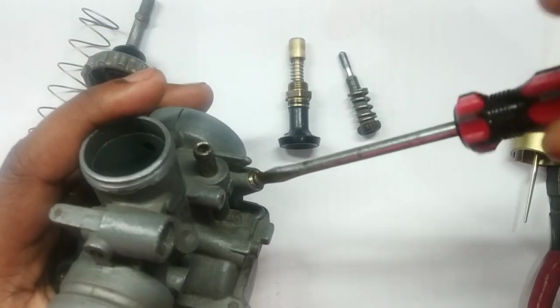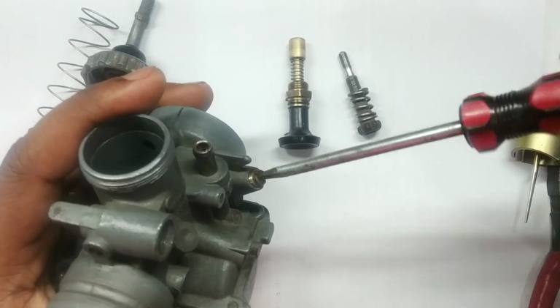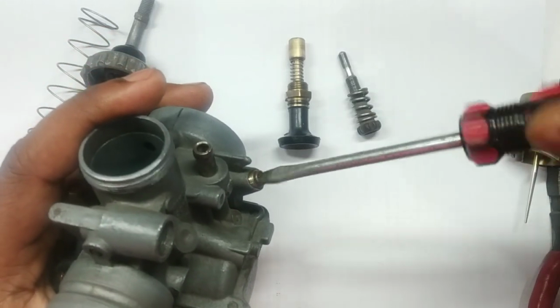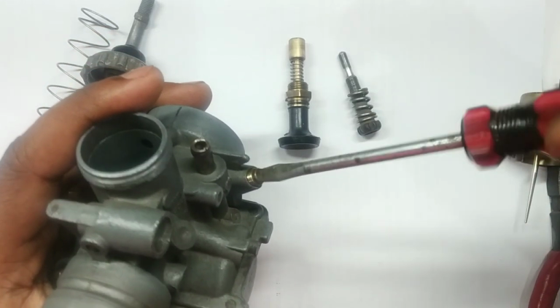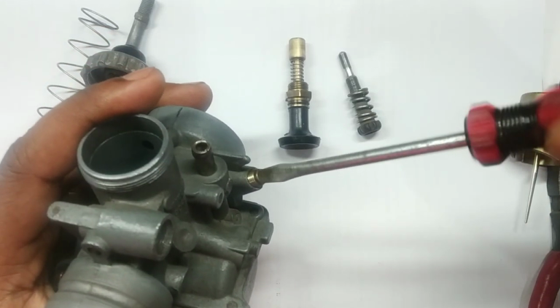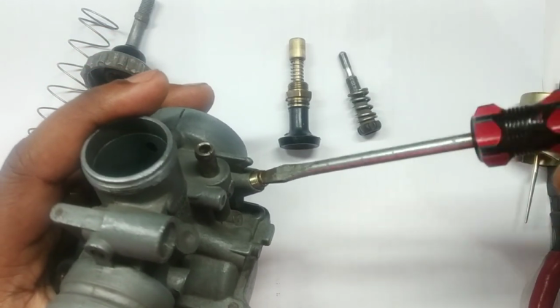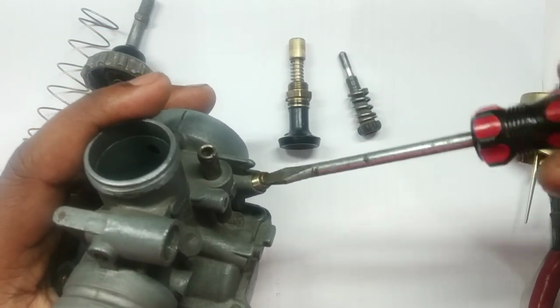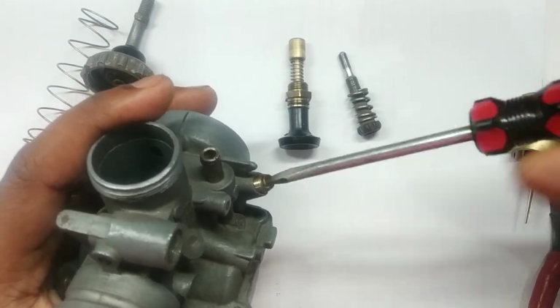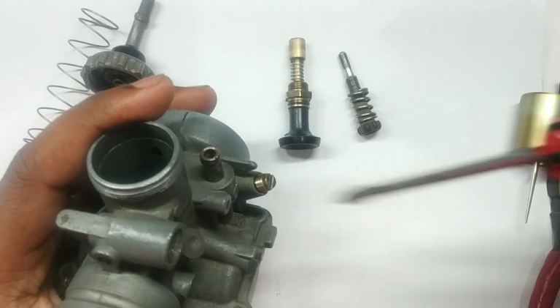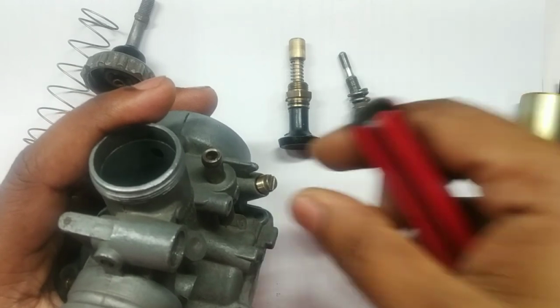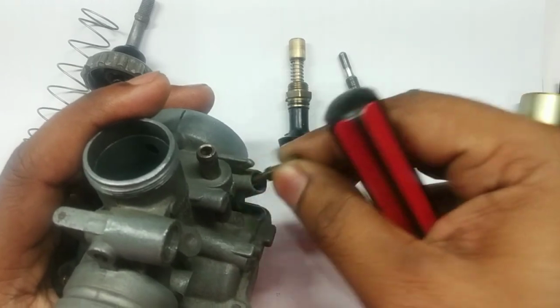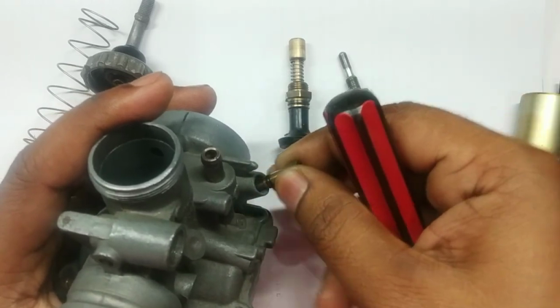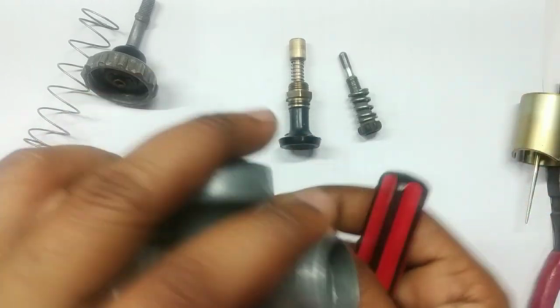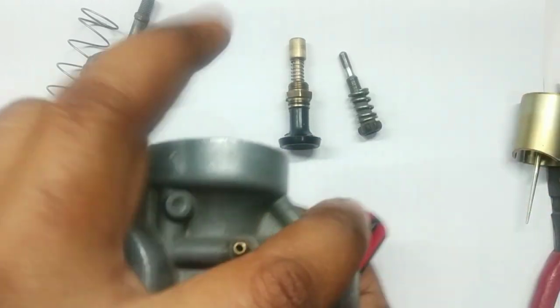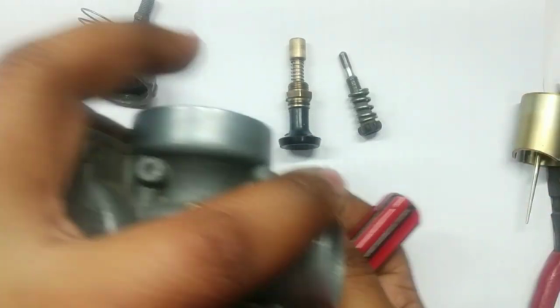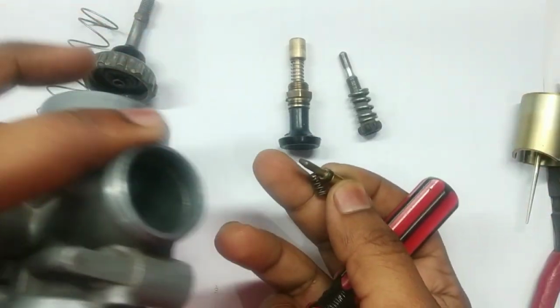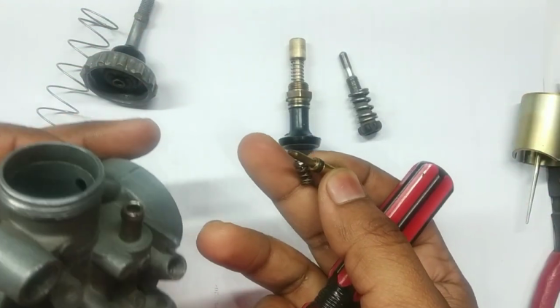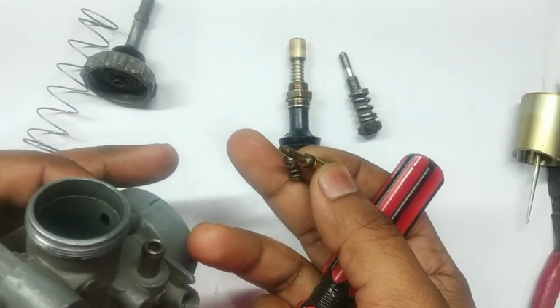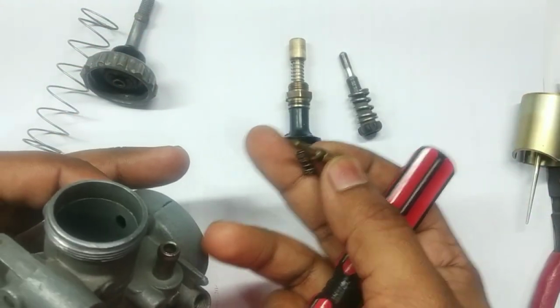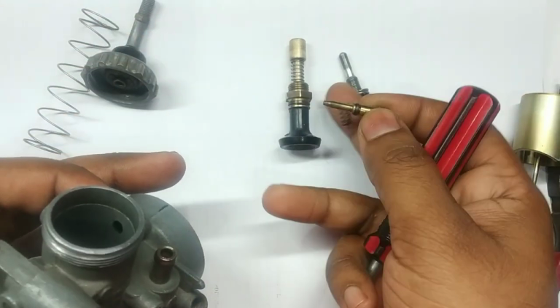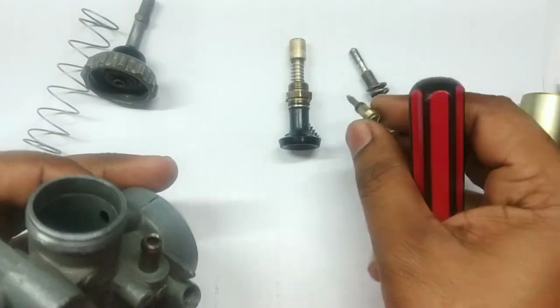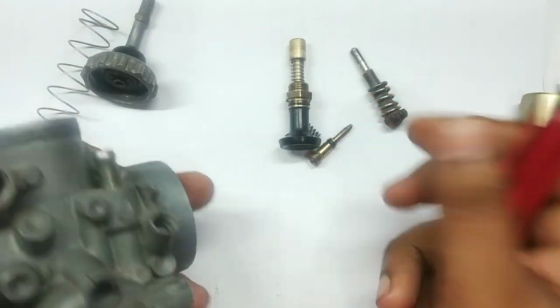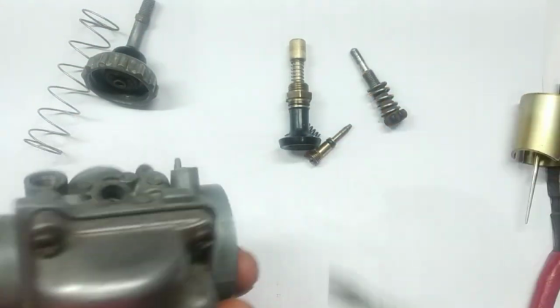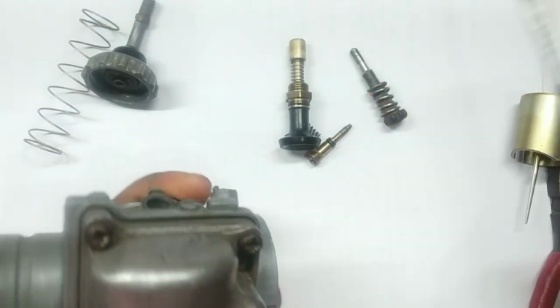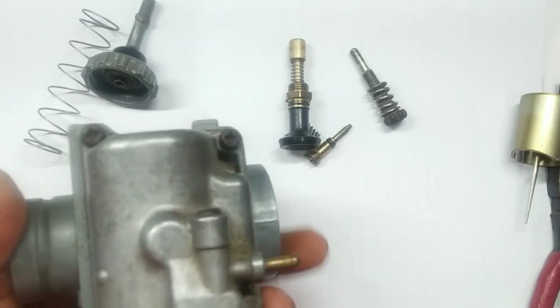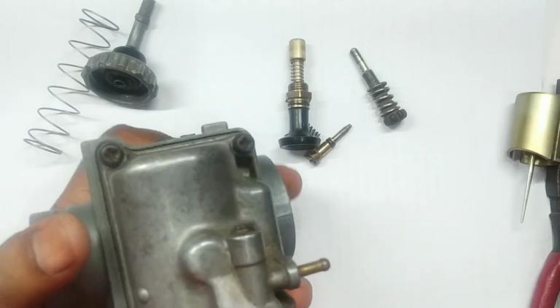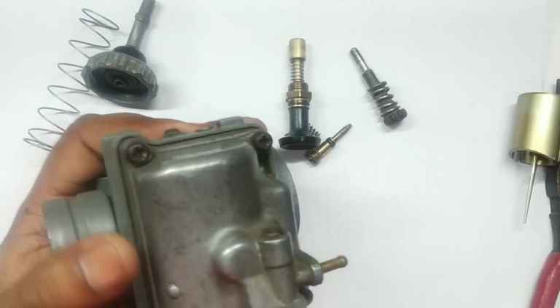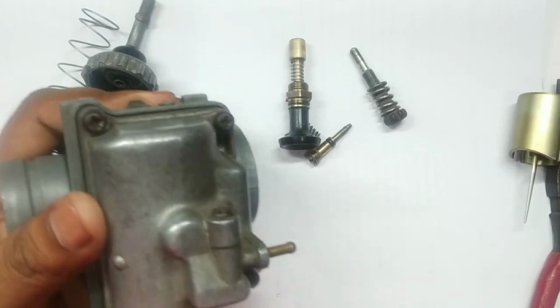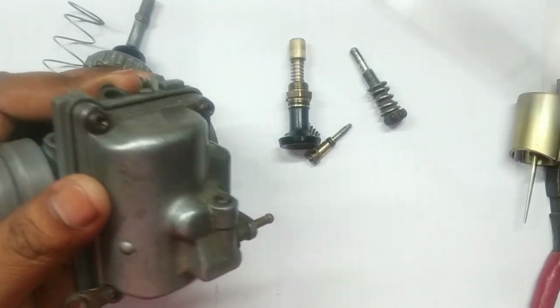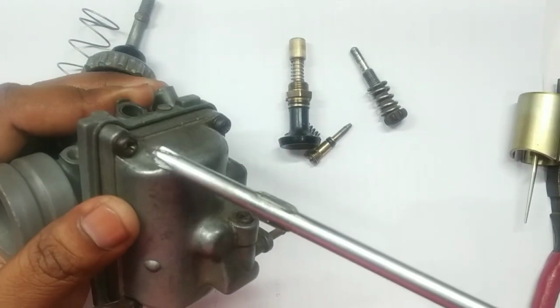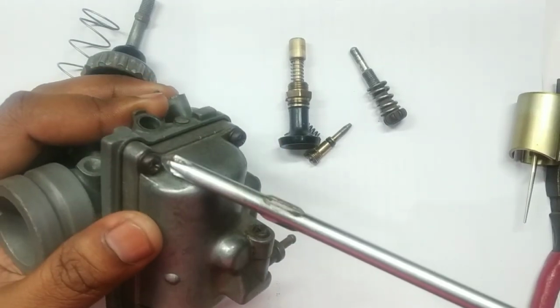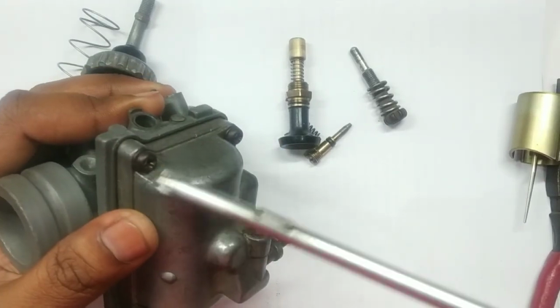This is the idling screw, and this one is the air screw which comes out with the spring. The bottom part is called the bowl.